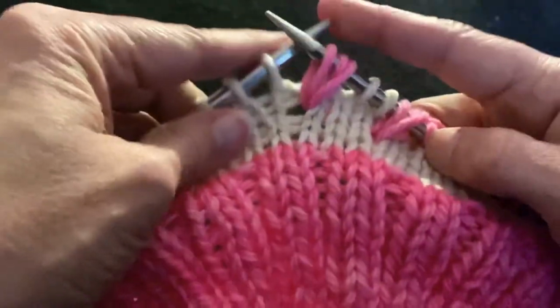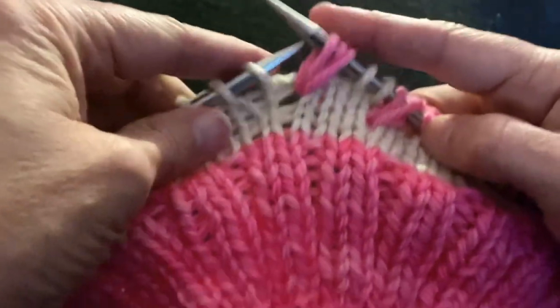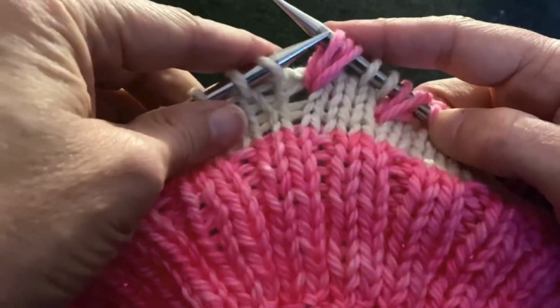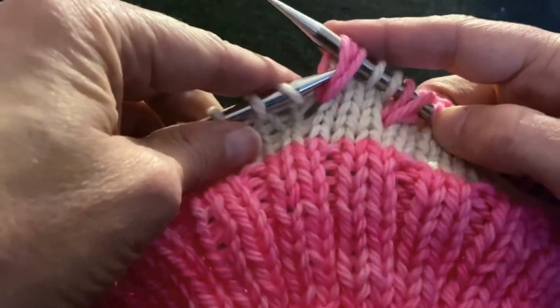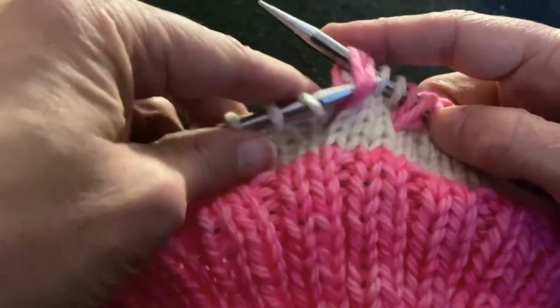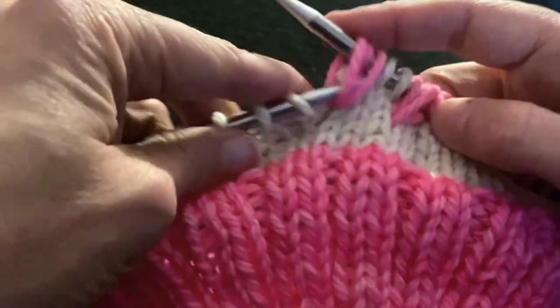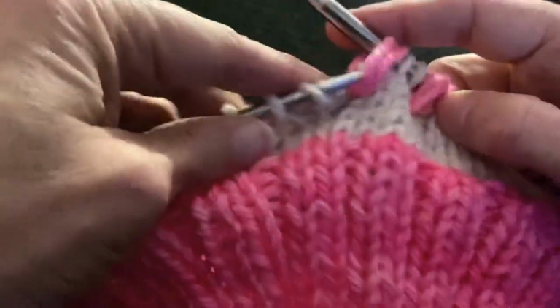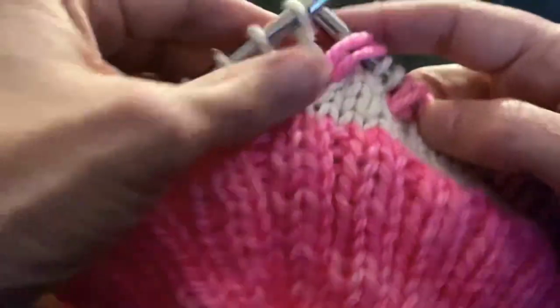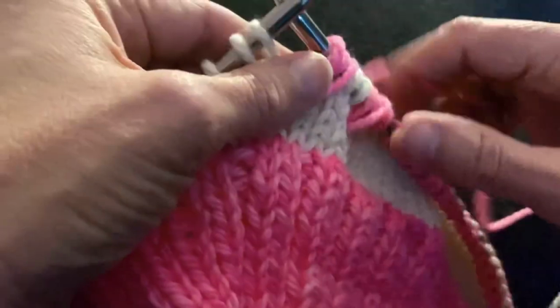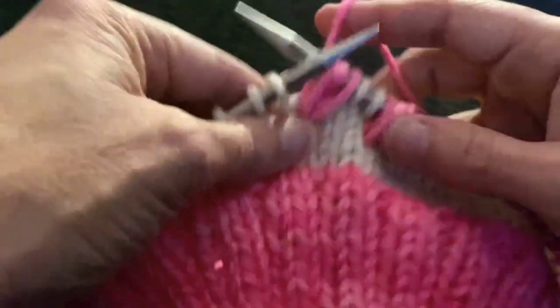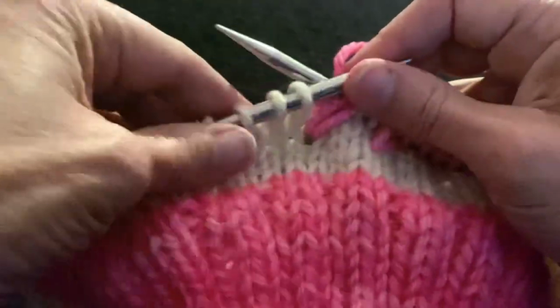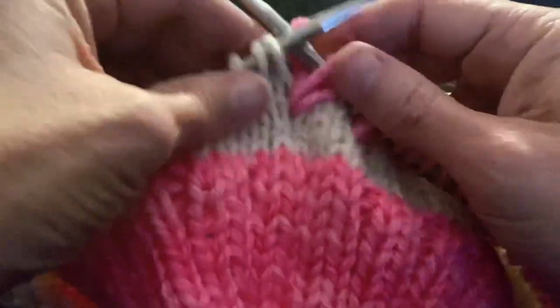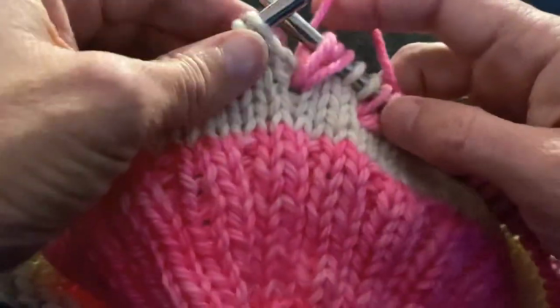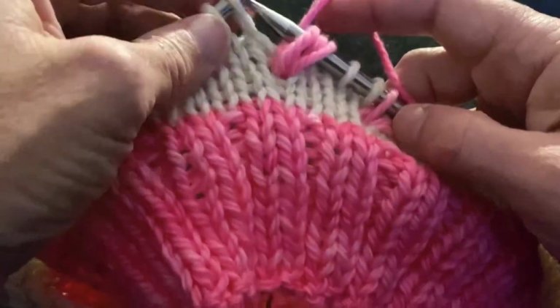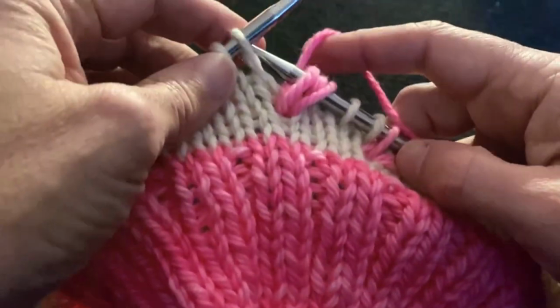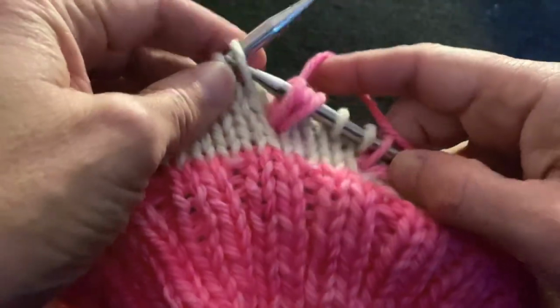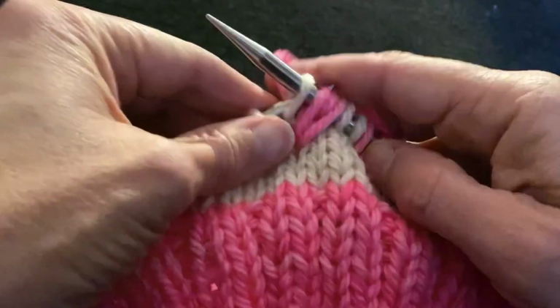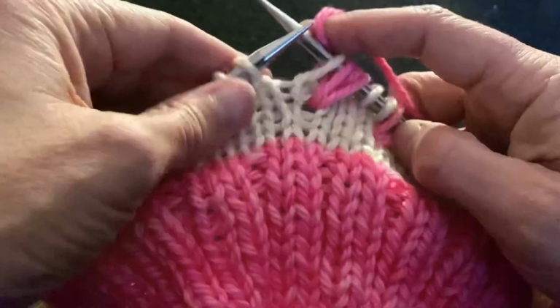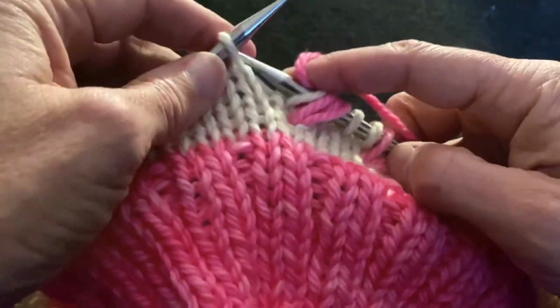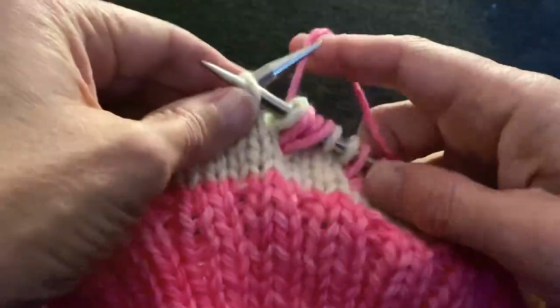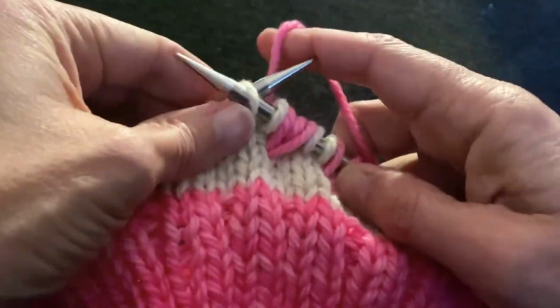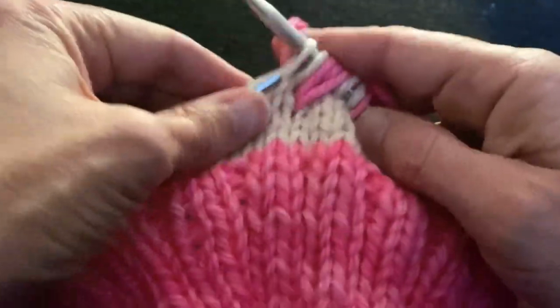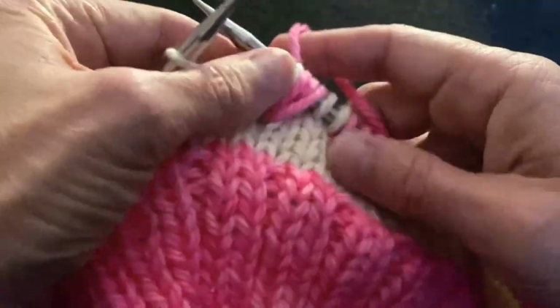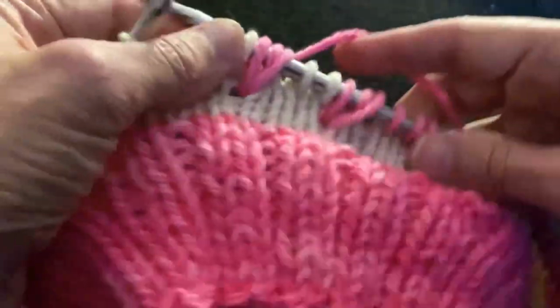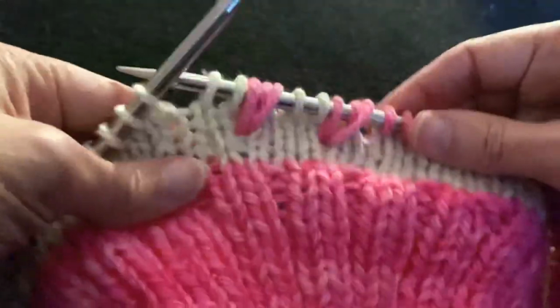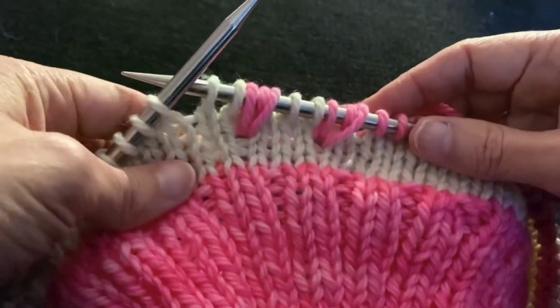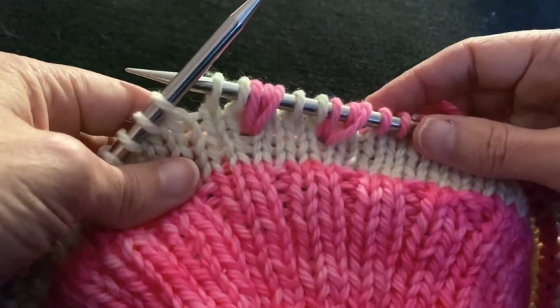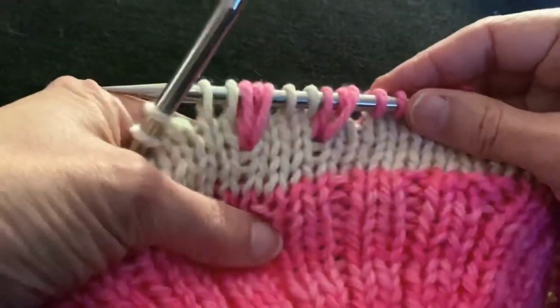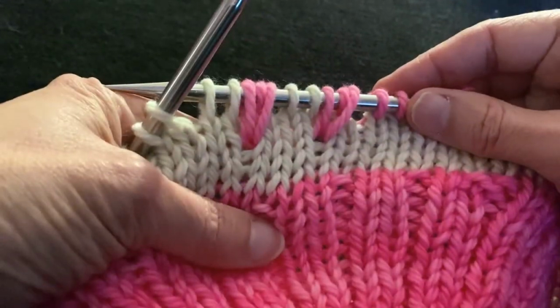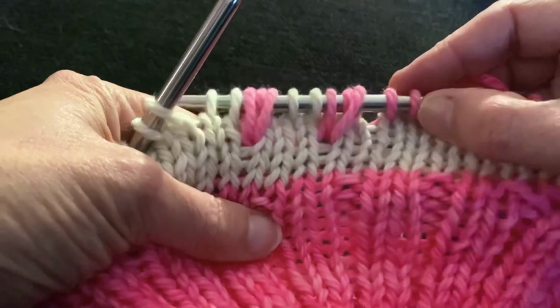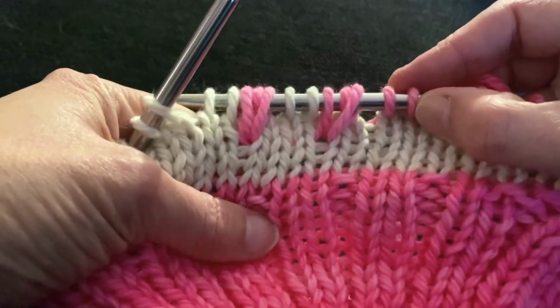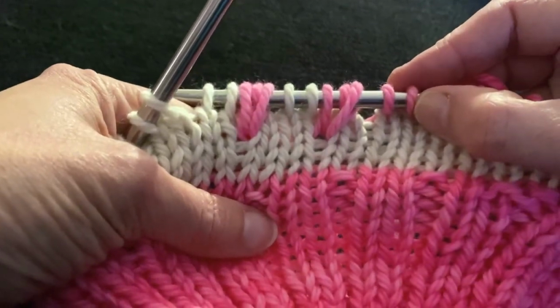You can see I have a little bit of a shake — that's my nice gift from COVID from three years ago. I ended up with a little bit of a shake, but things could be much worse. So that's how we do the spike stitch.